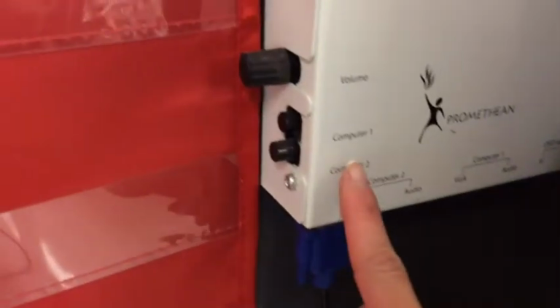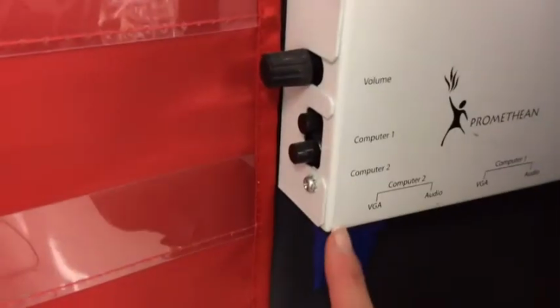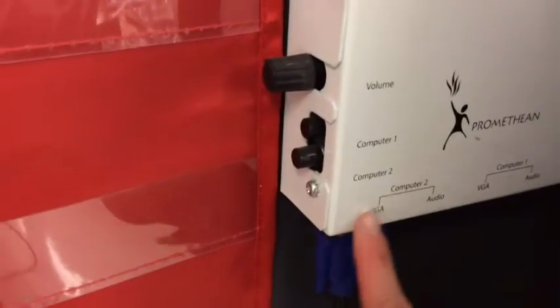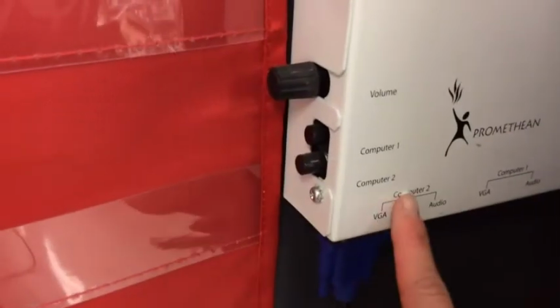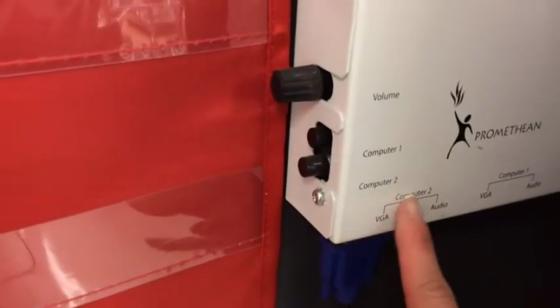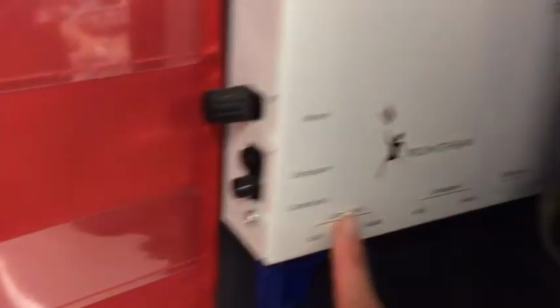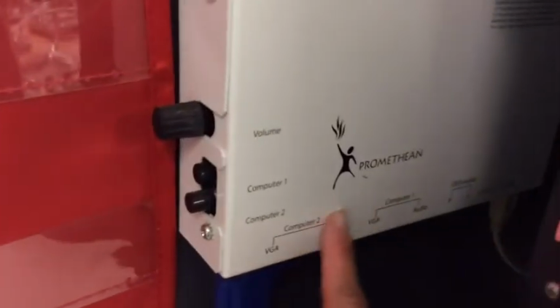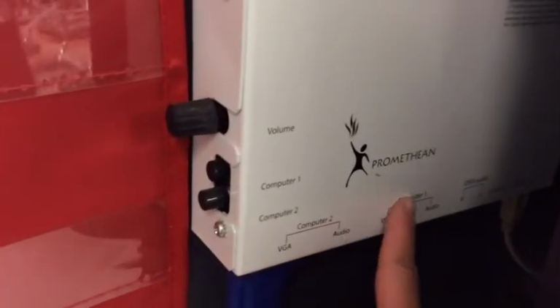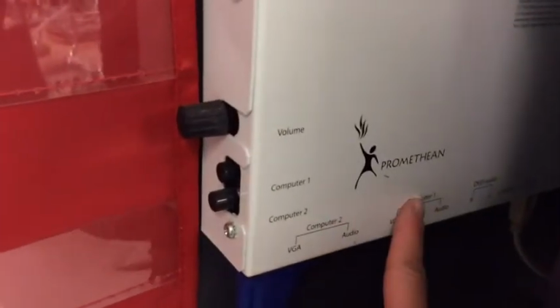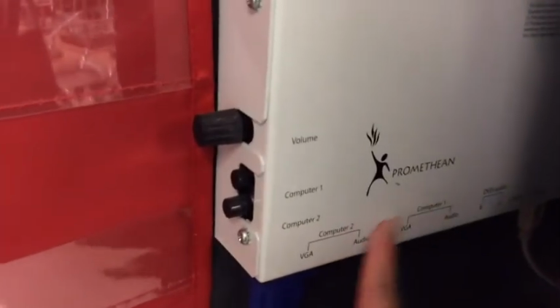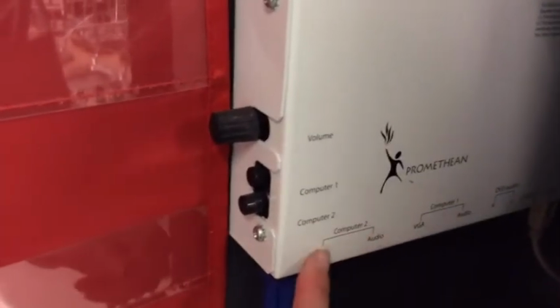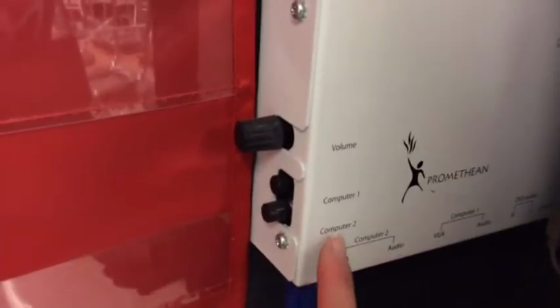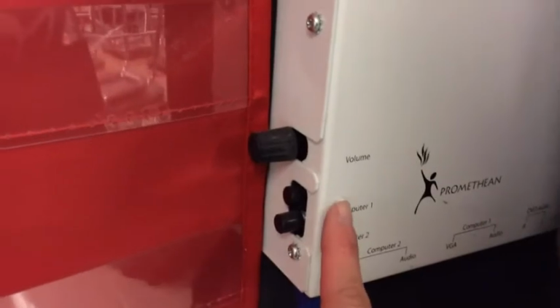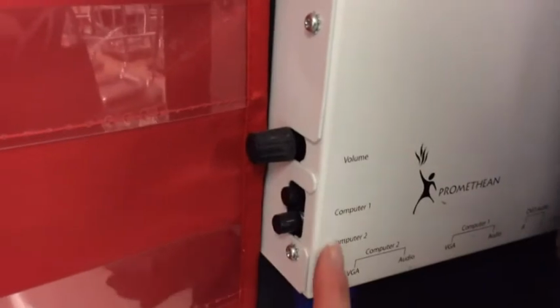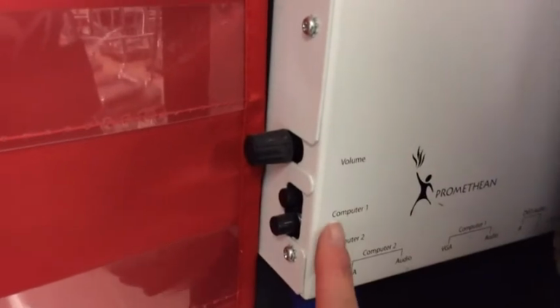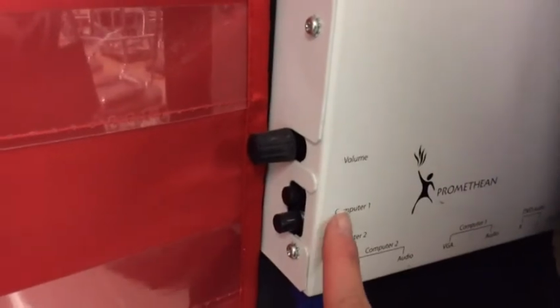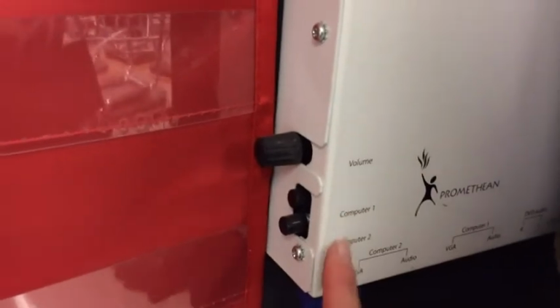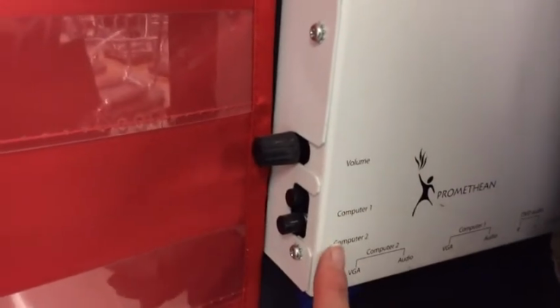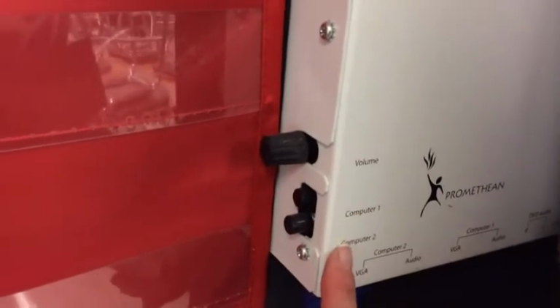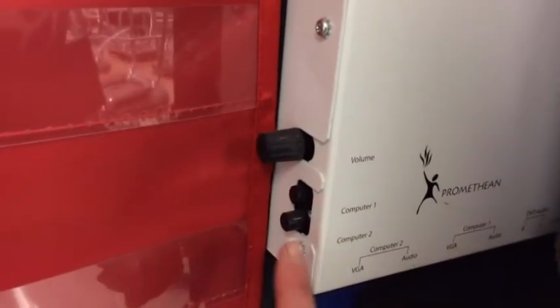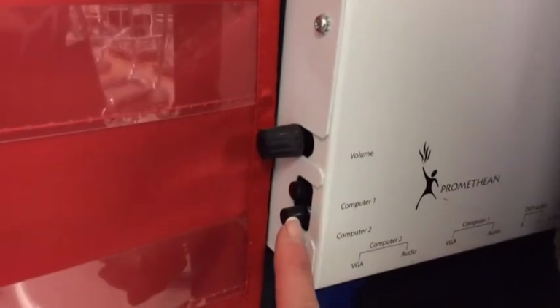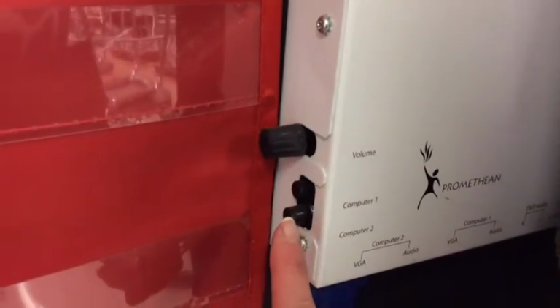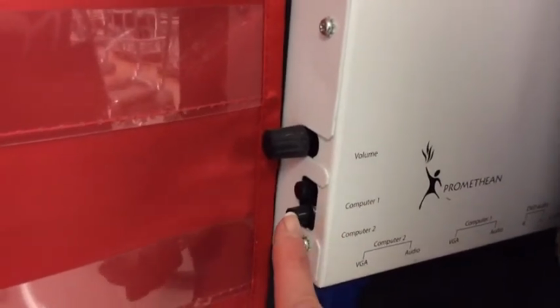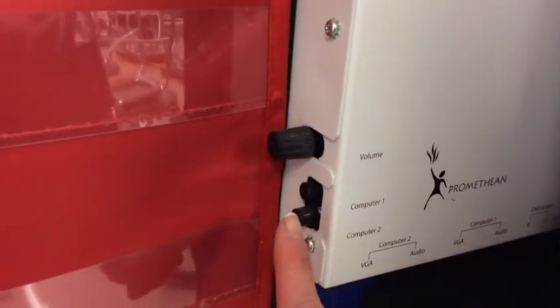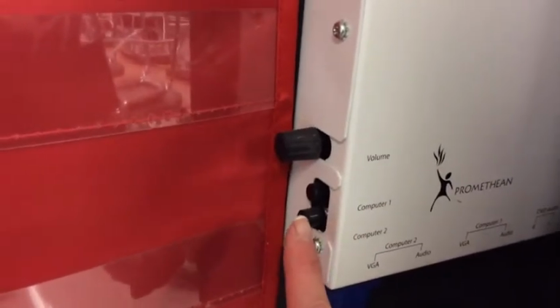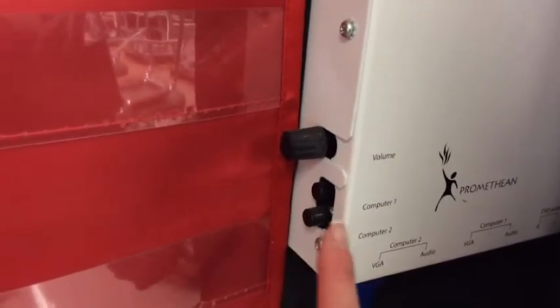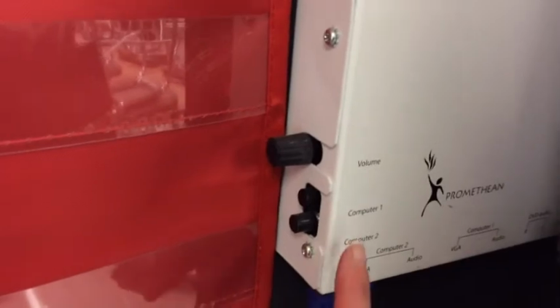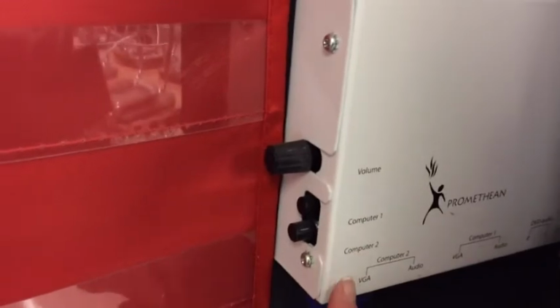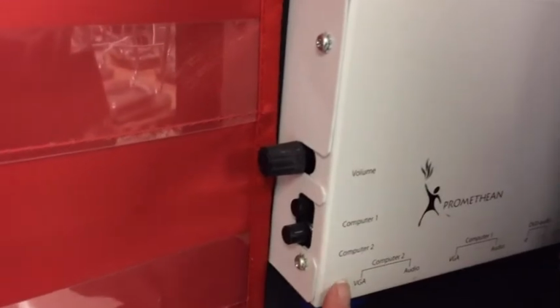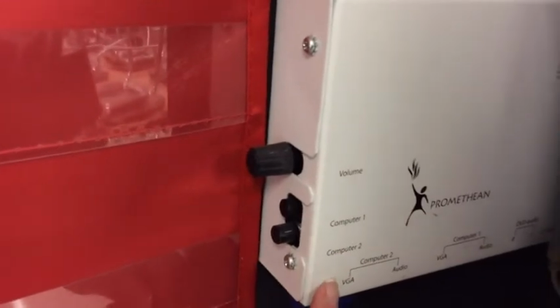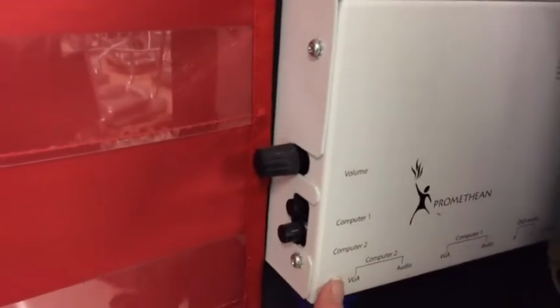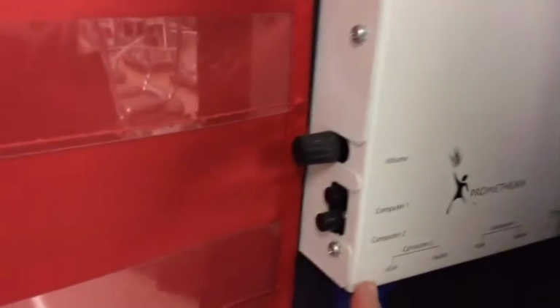The VGA goes where it says Computer 2, not where it says Computer 1. There are two little buttons here that say Computer 1 and Computer 2, so I need to make sure that this button is pushed in since I put the VGA into Computer 2.